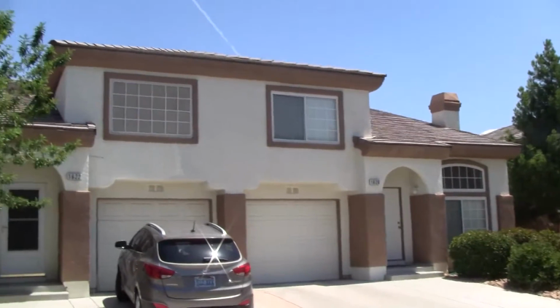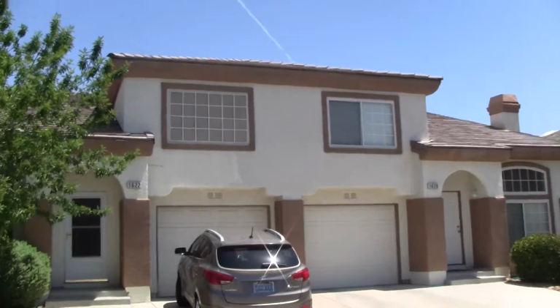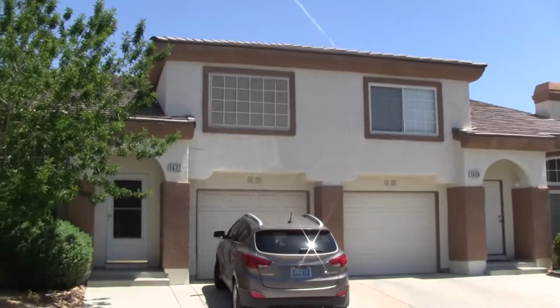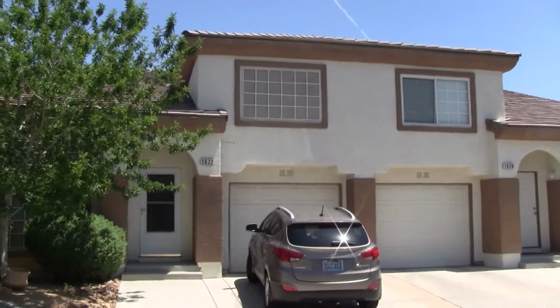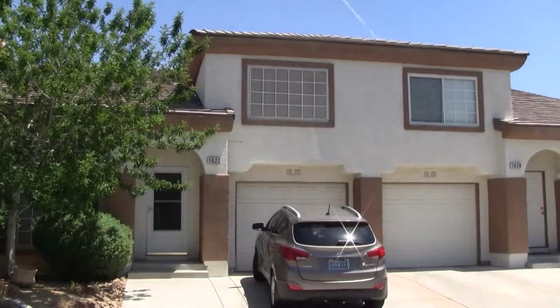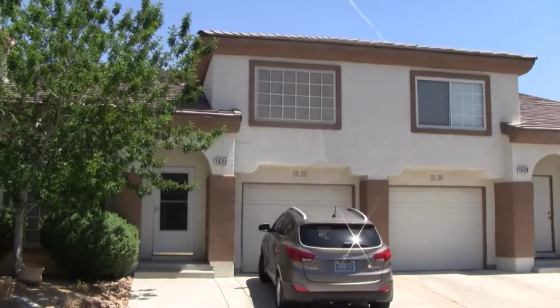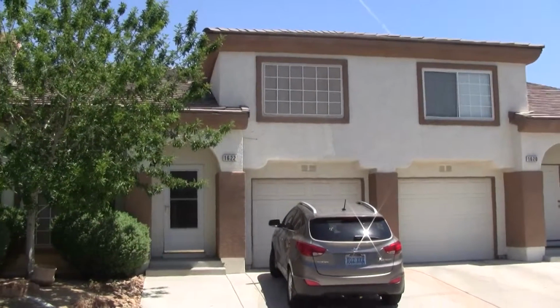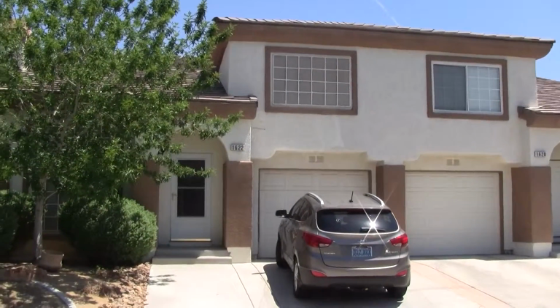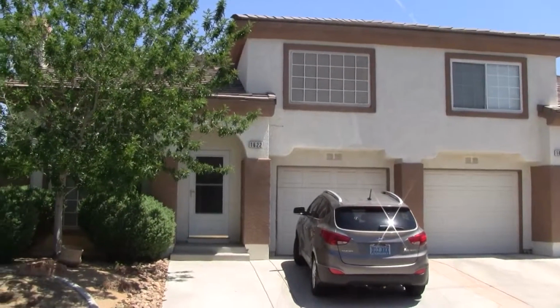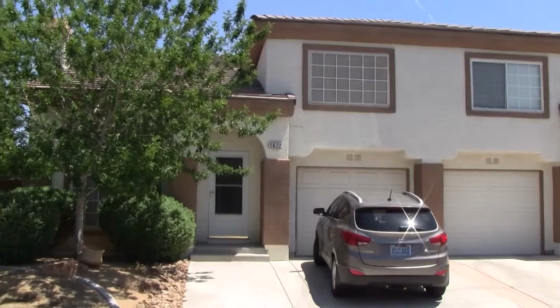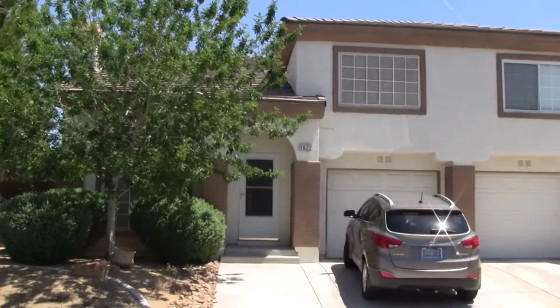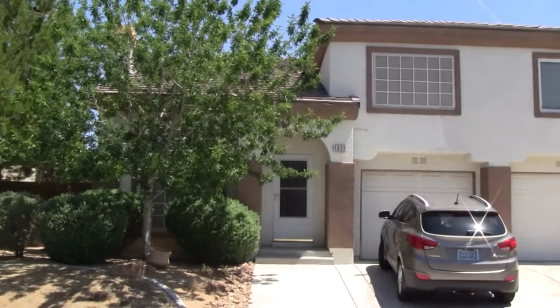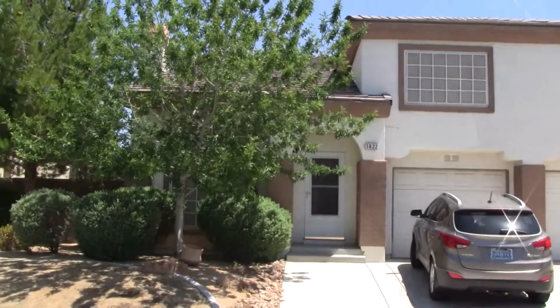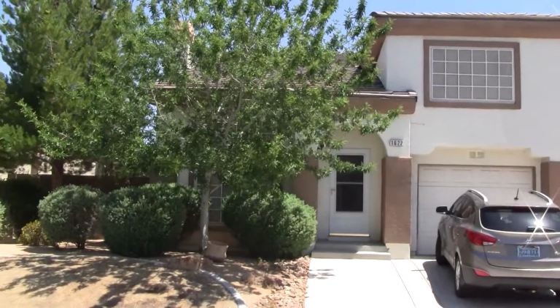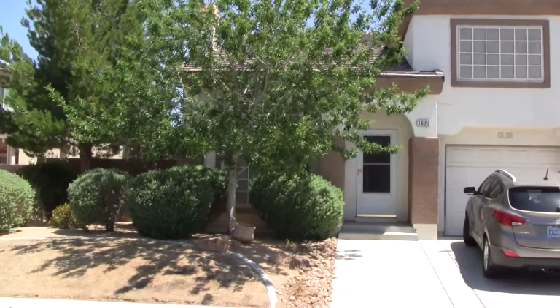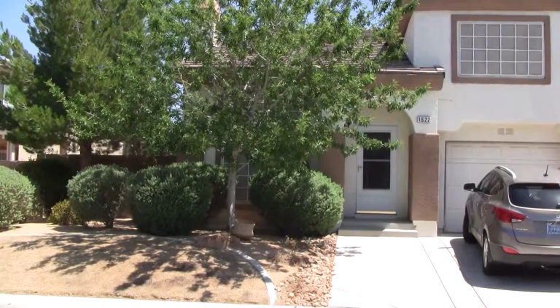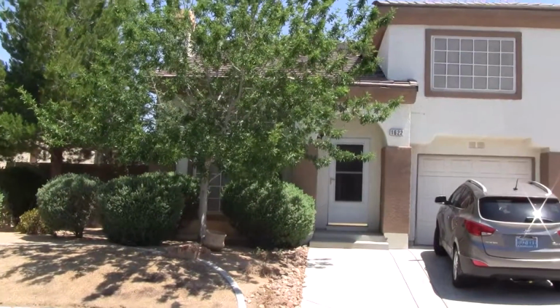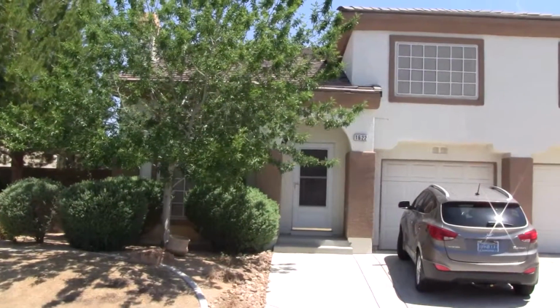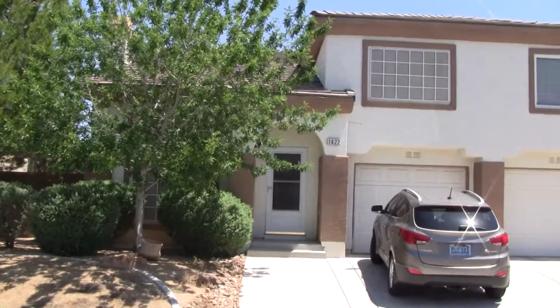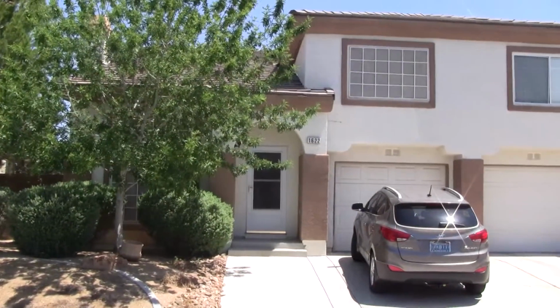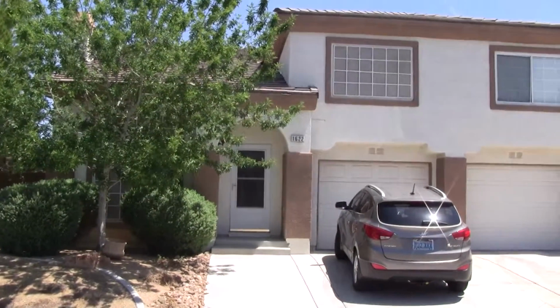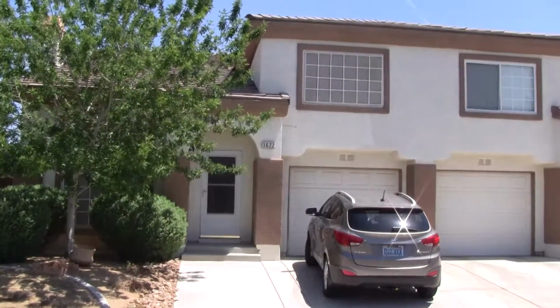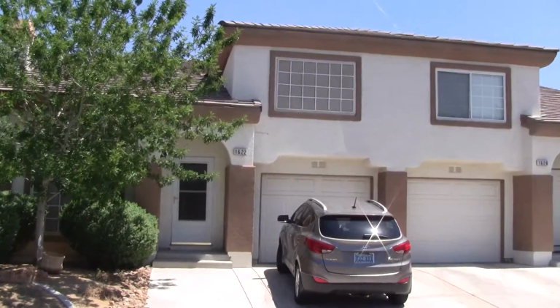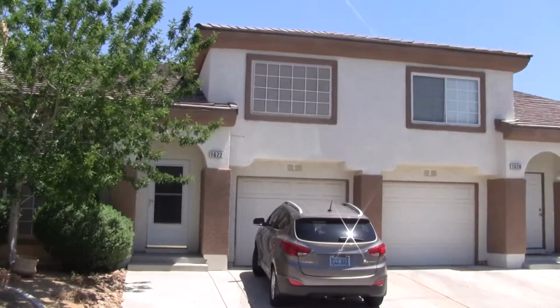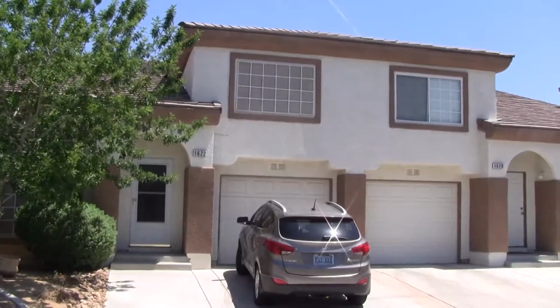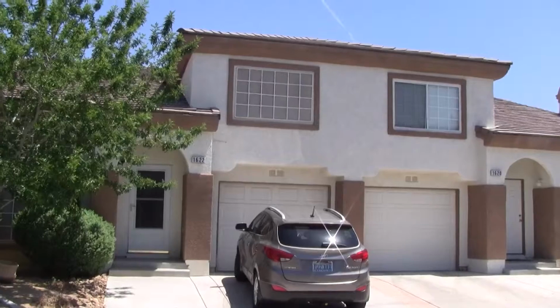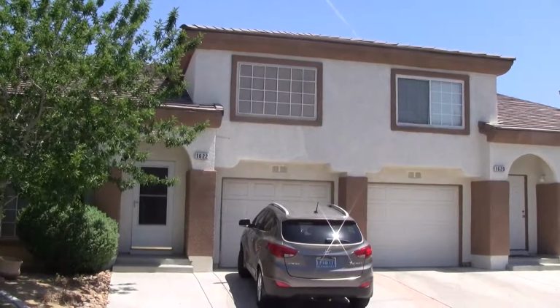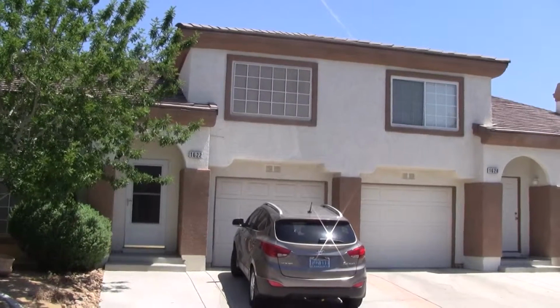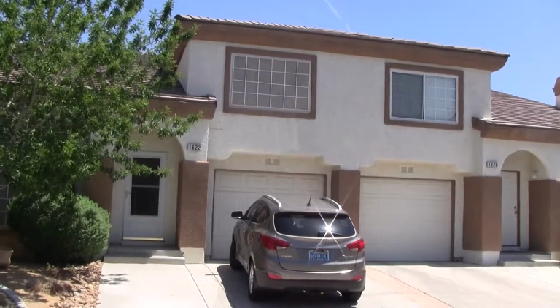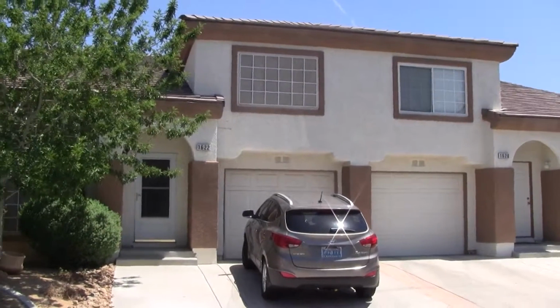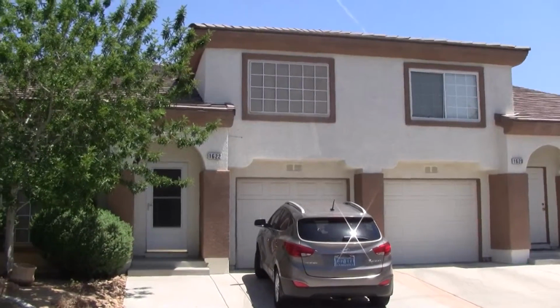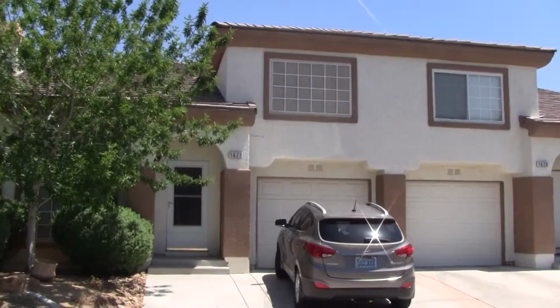1622 Aspen Meadows. This is the one that just fell out of escrow. It is a two bedroom, two bath with a one car garage.